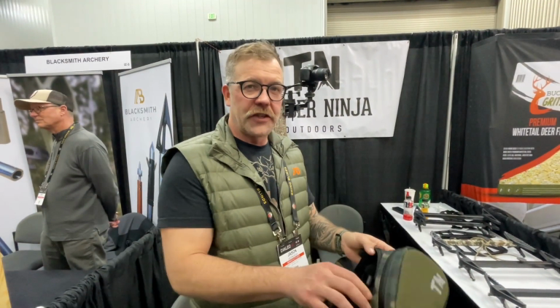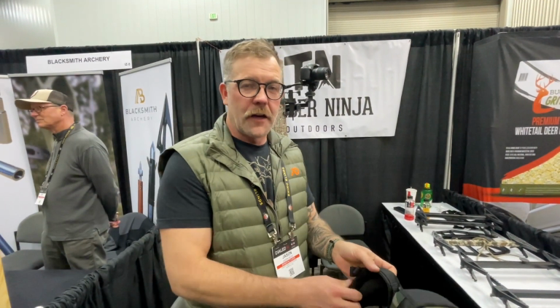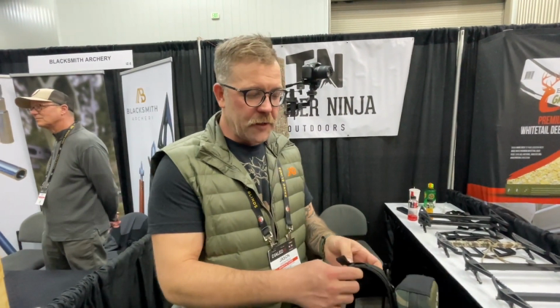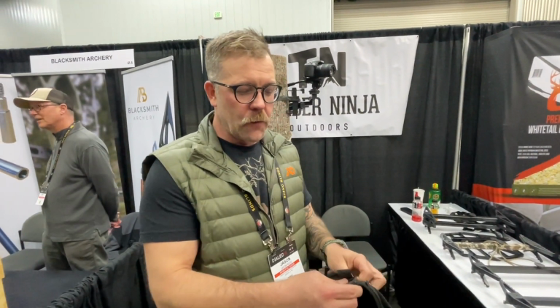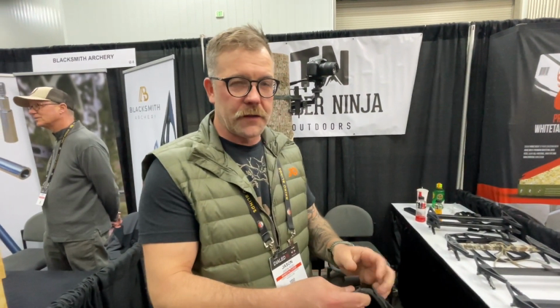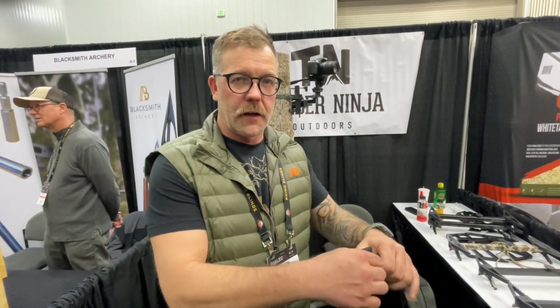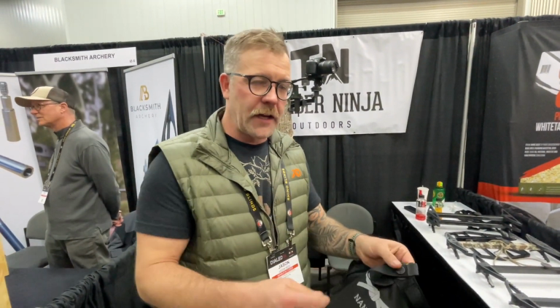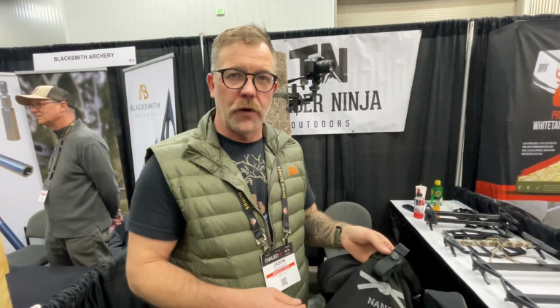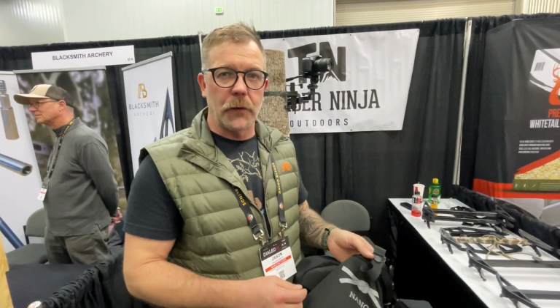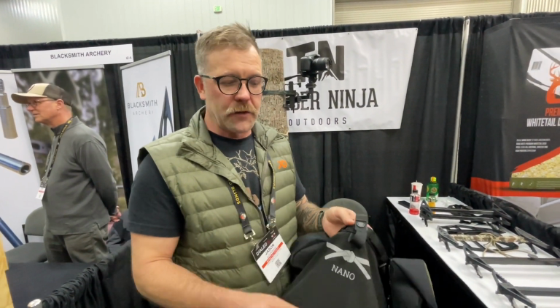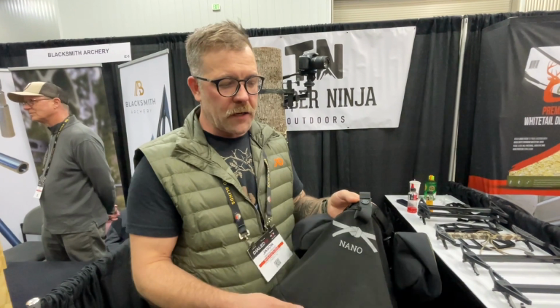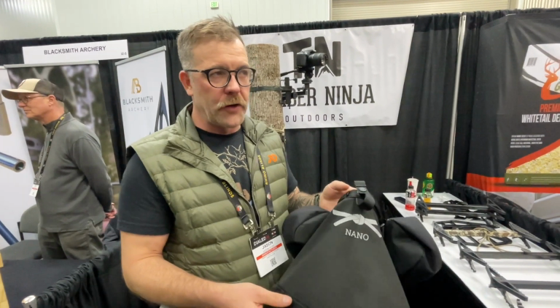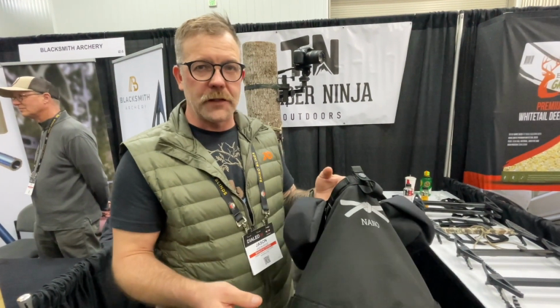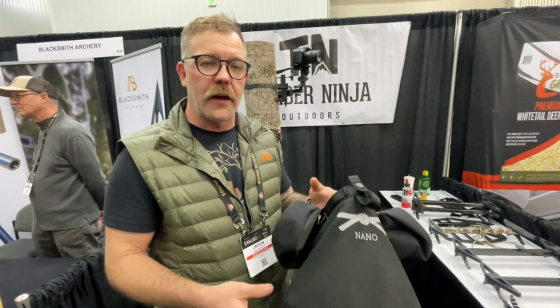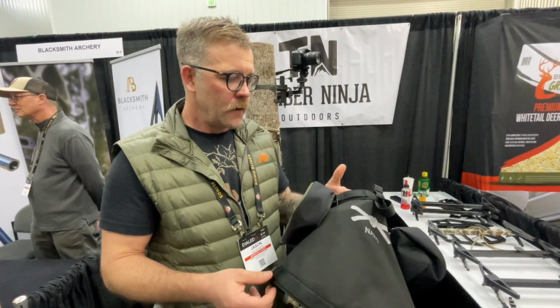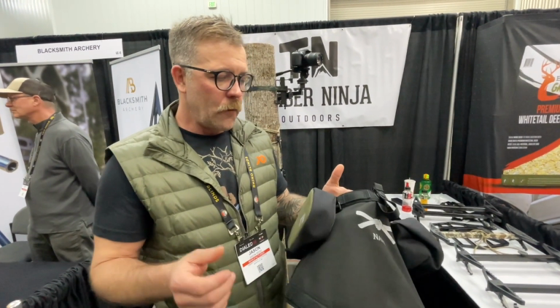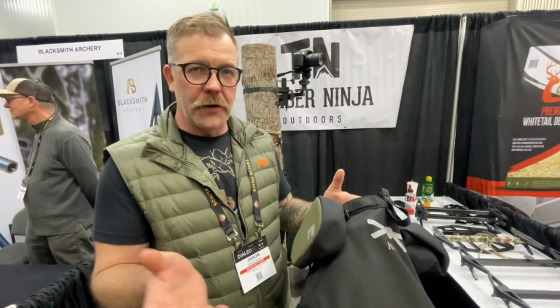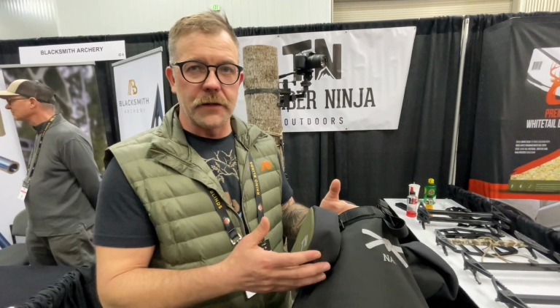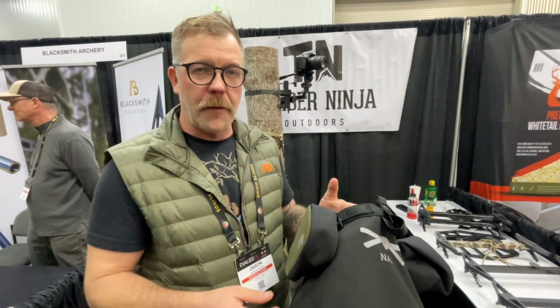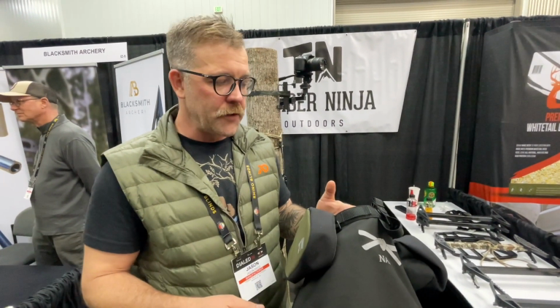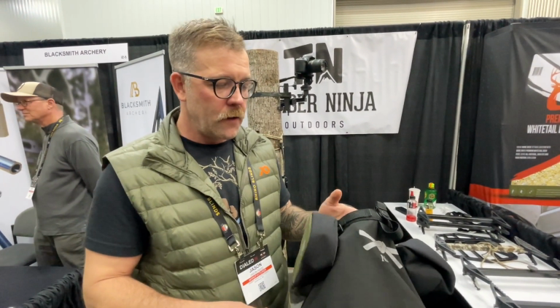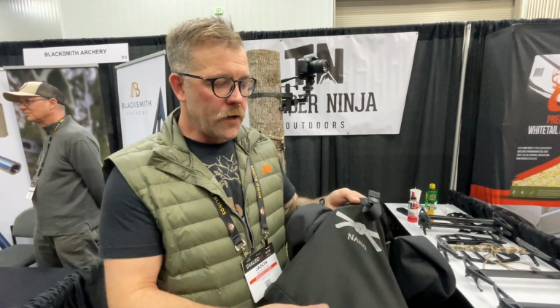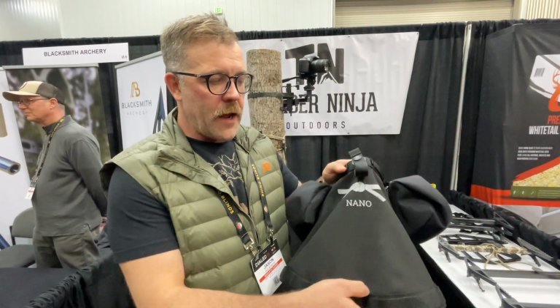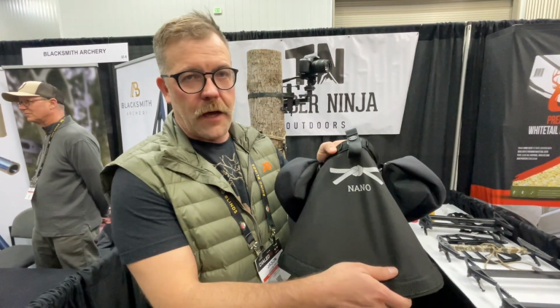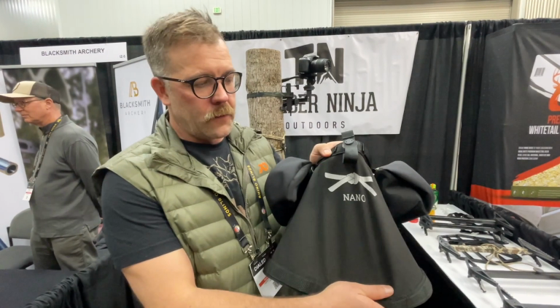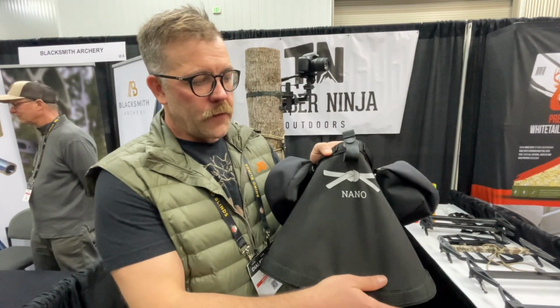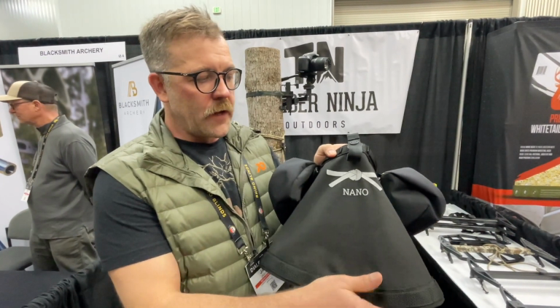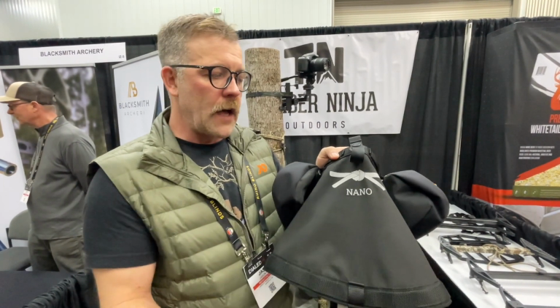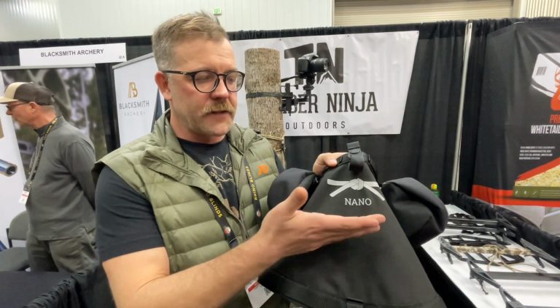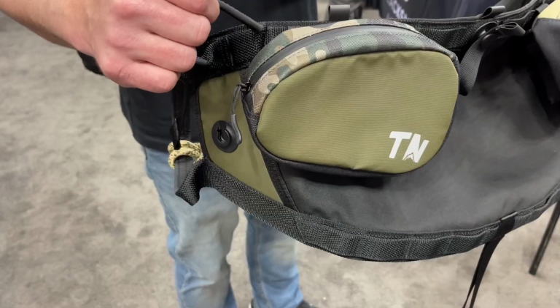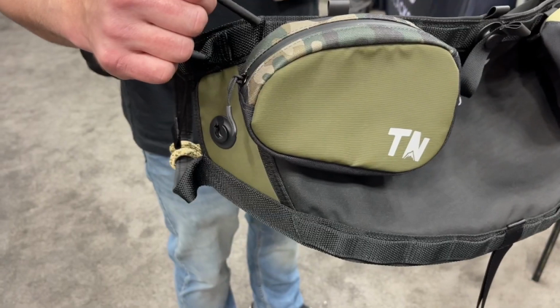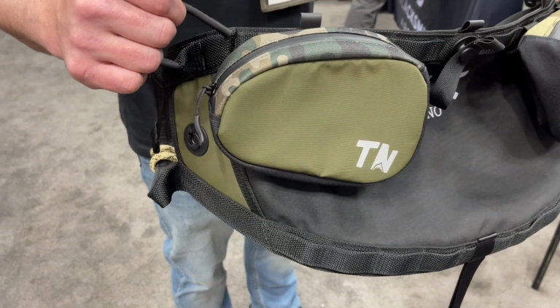Jason here with Timber Ninja Outdoors at ATA 2023. We're going to talk about a couple of the new products we have. We have two new saddles that came out this year. One is our Nano Saddle — this is the lightest single panel saddle on the market.